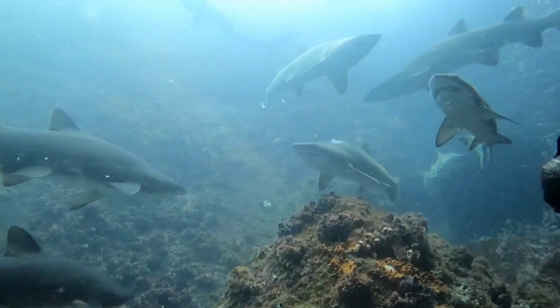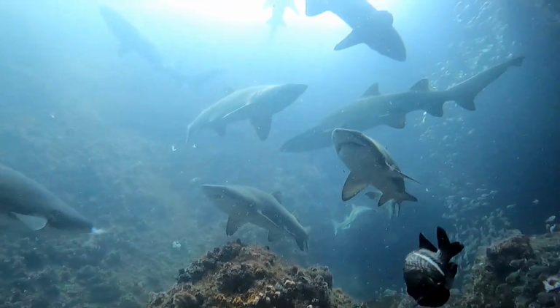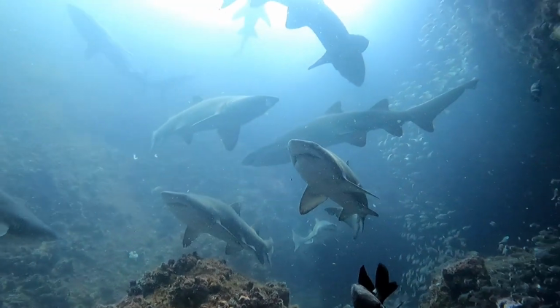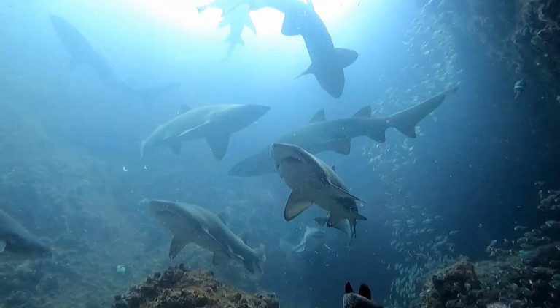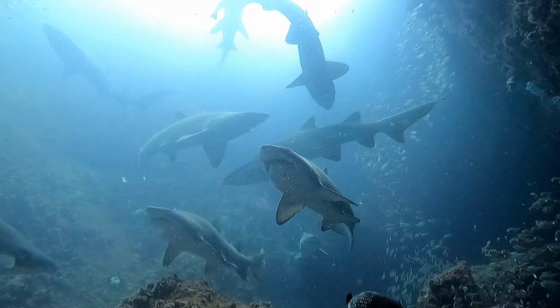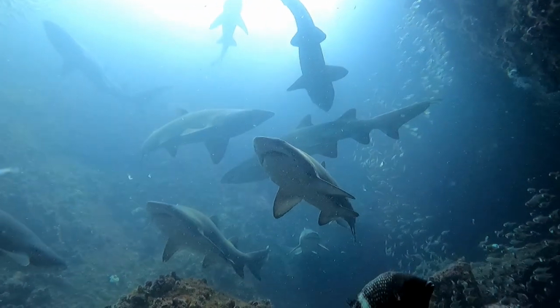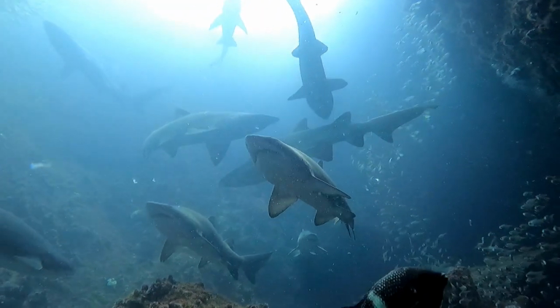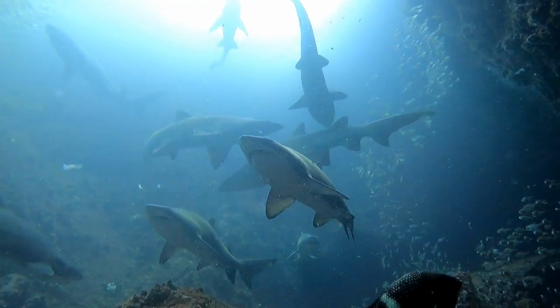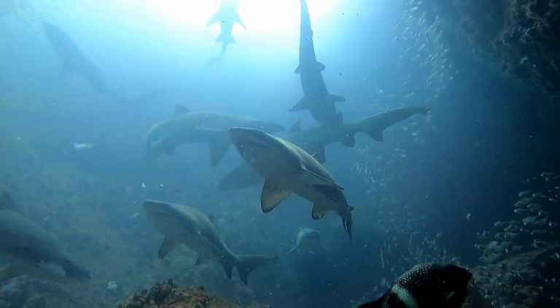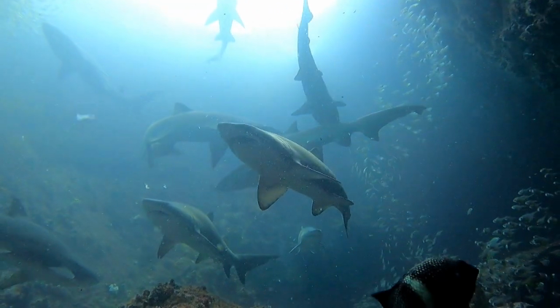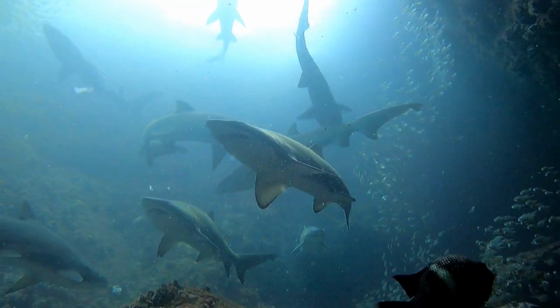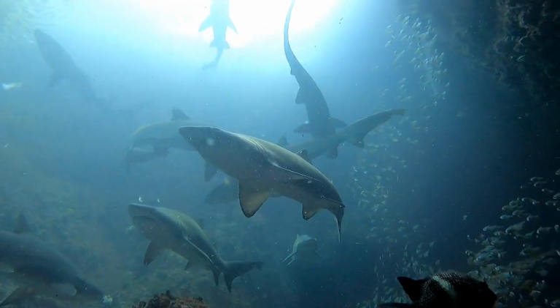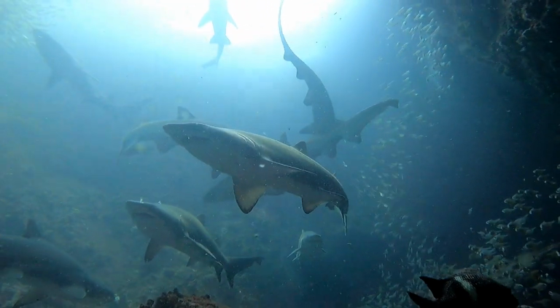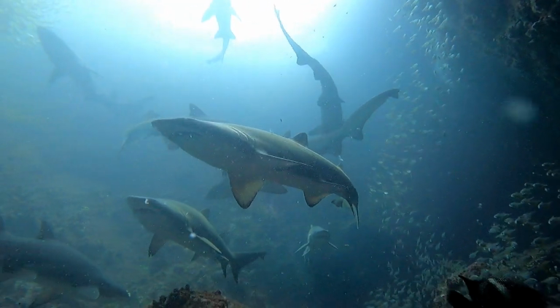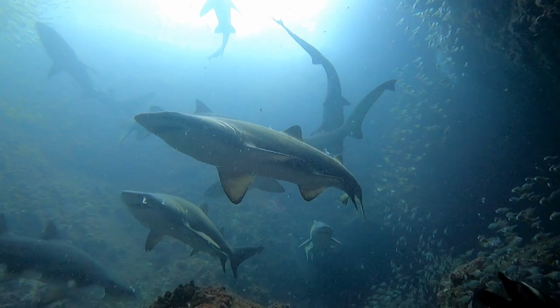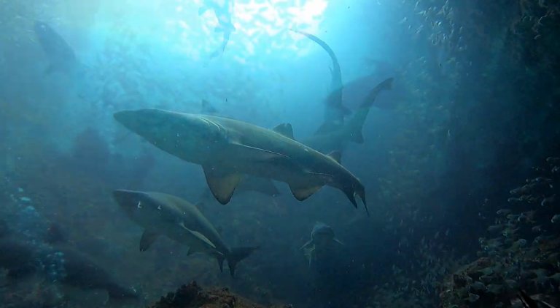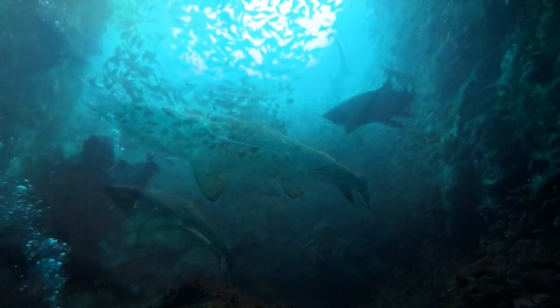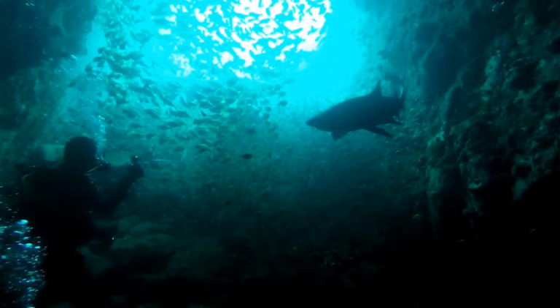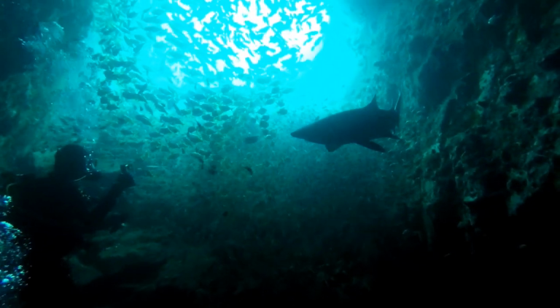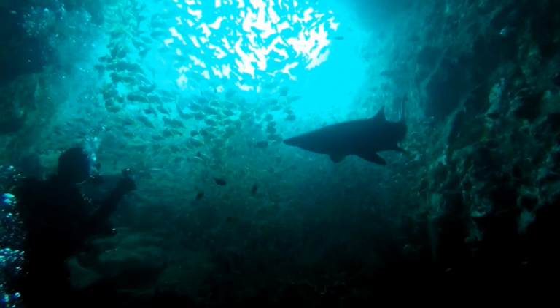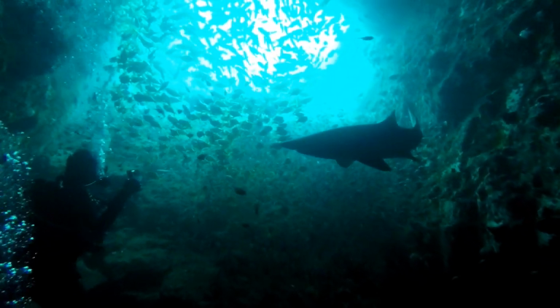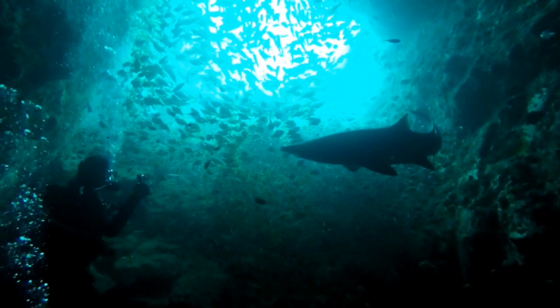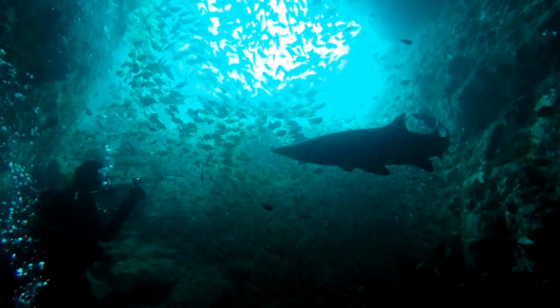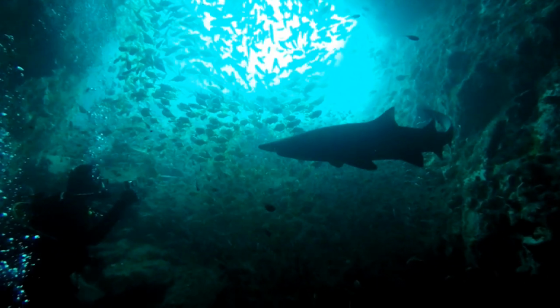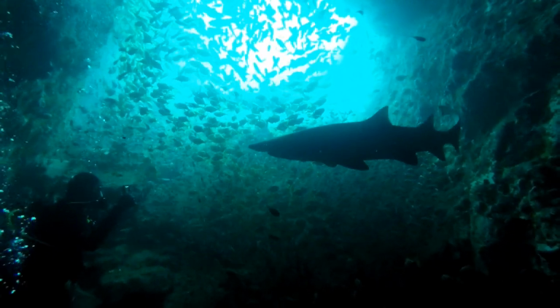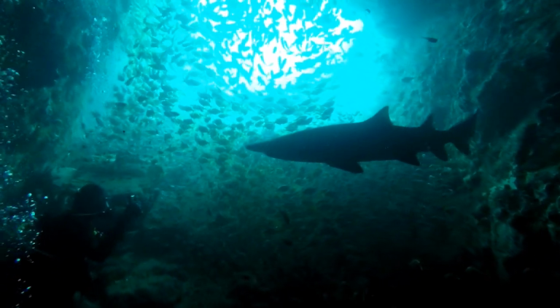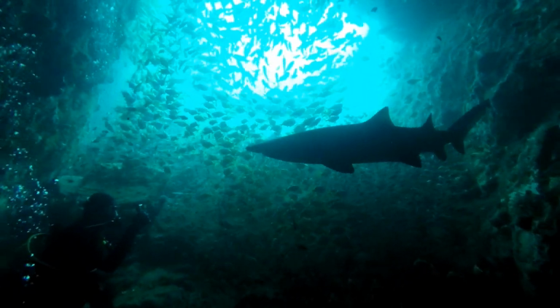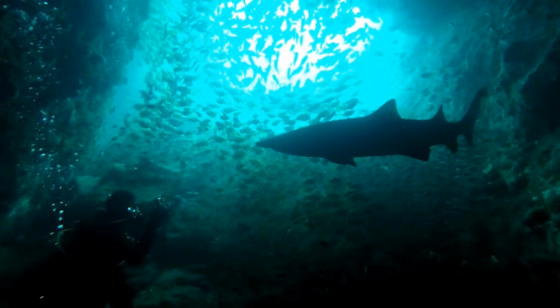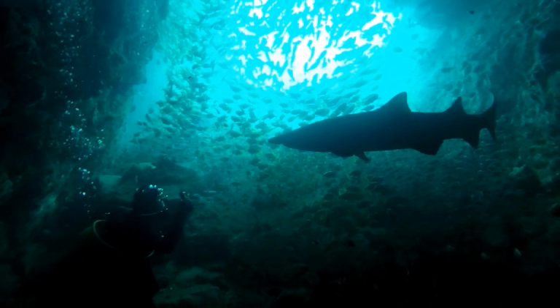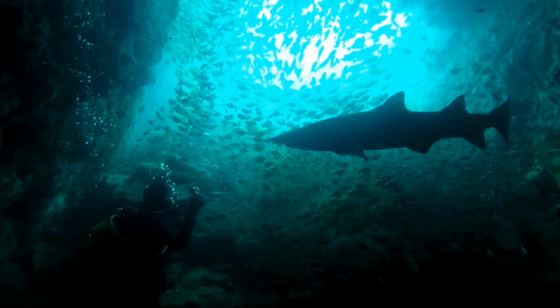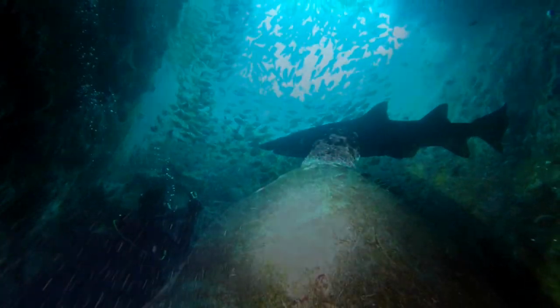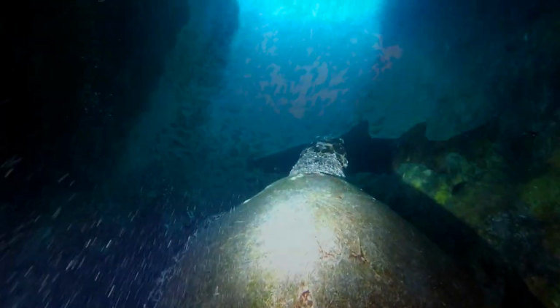At this time of year there is often warm water in the shallows and colder thermoclines down deeper. This drives the grey nurse sharks up into the warmer areas such as the gutter at the shallow end of the cave. You could easily spend an entire dive in this section.